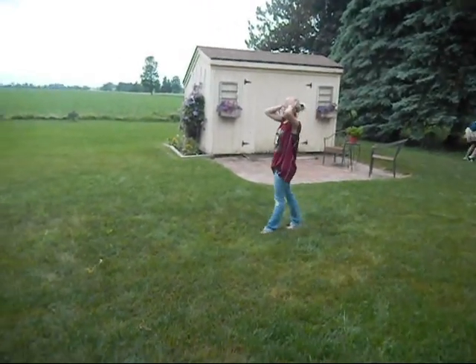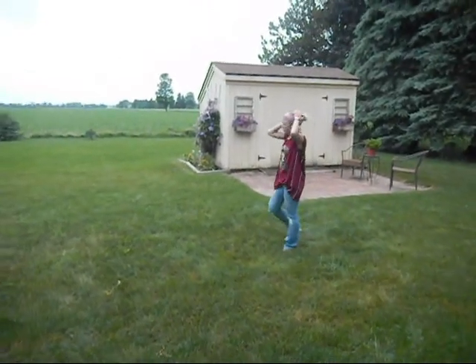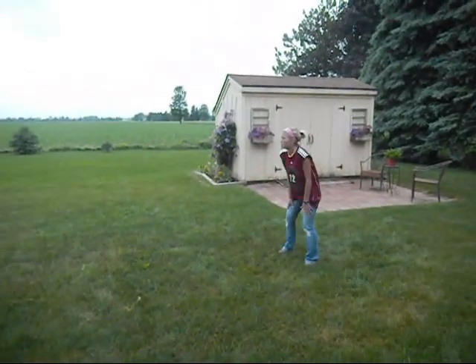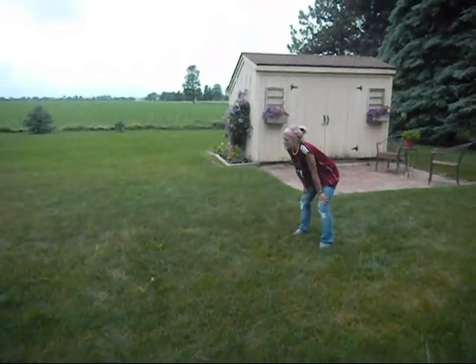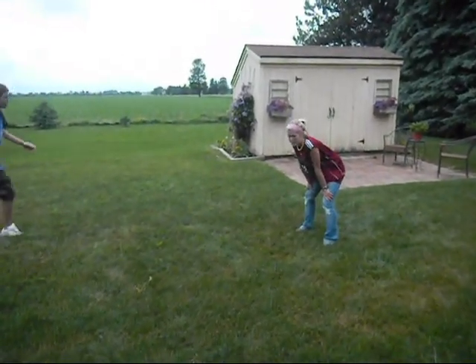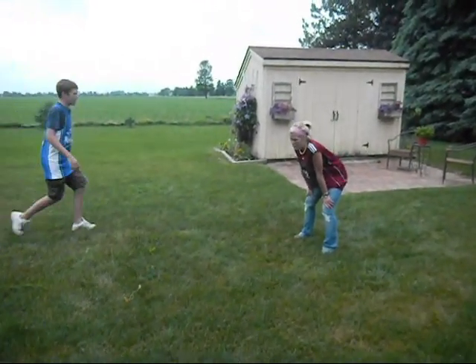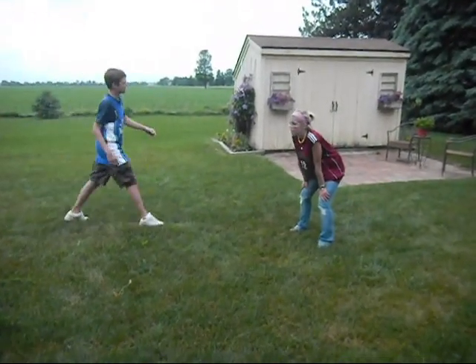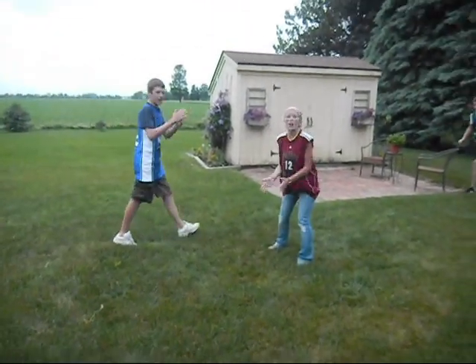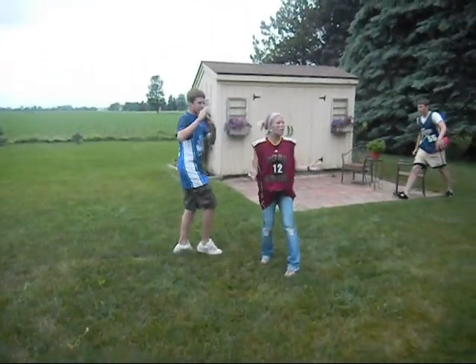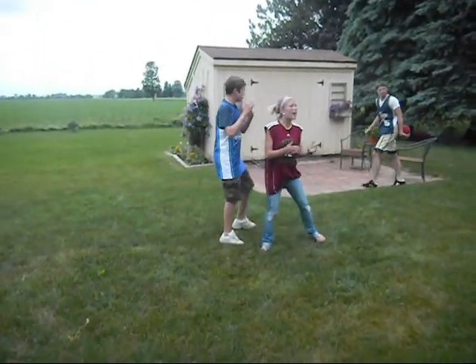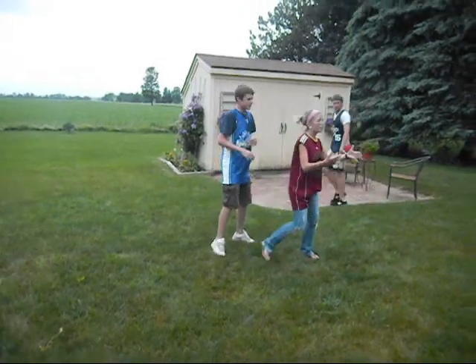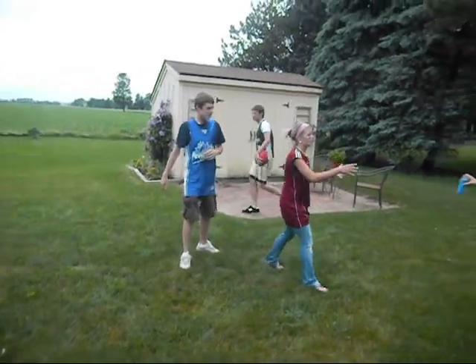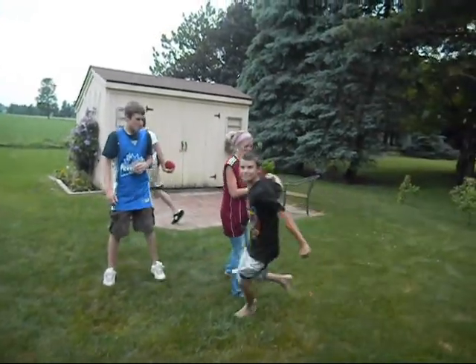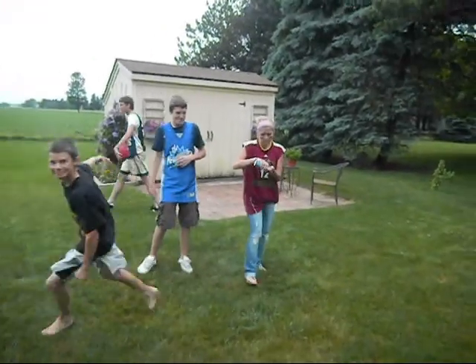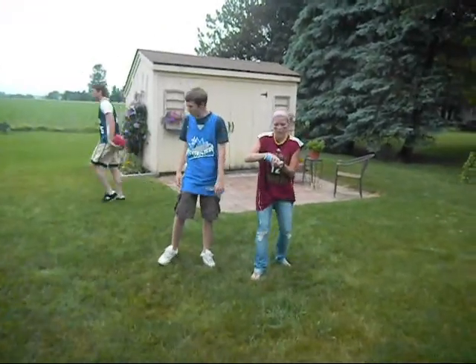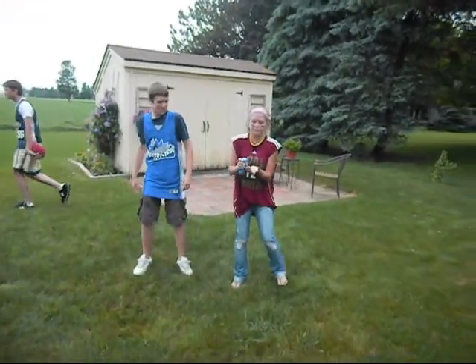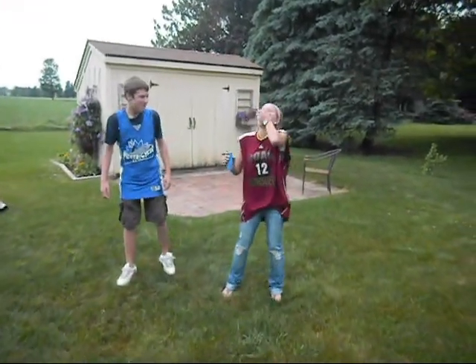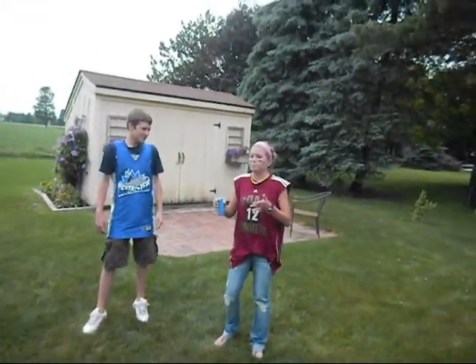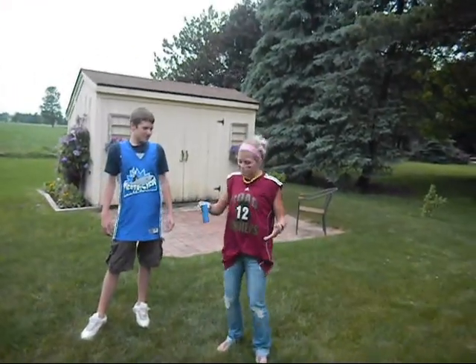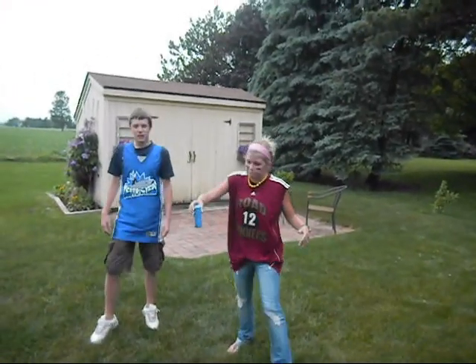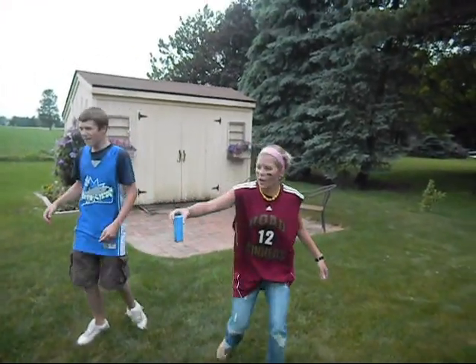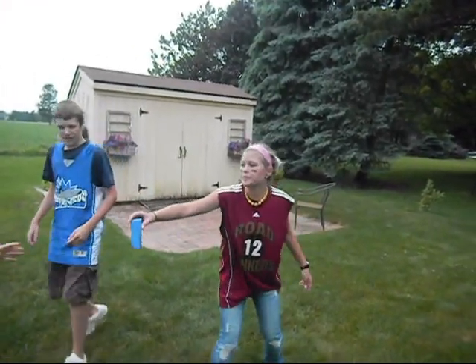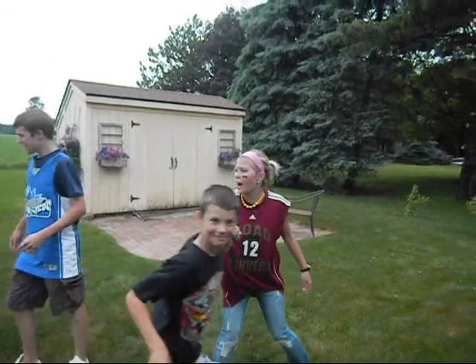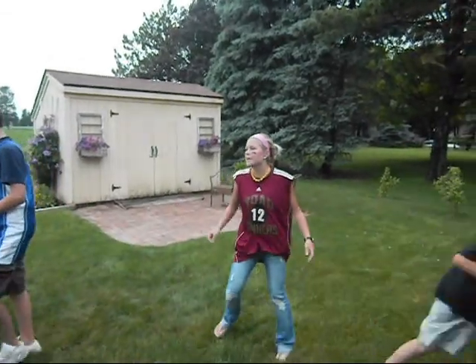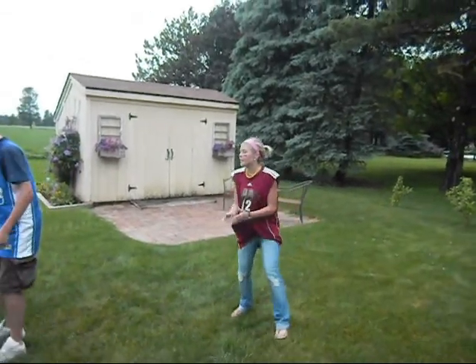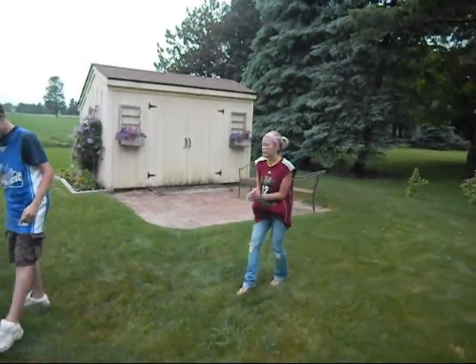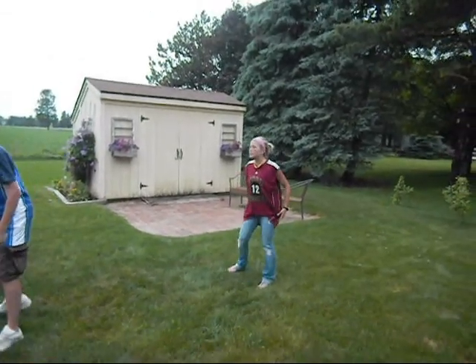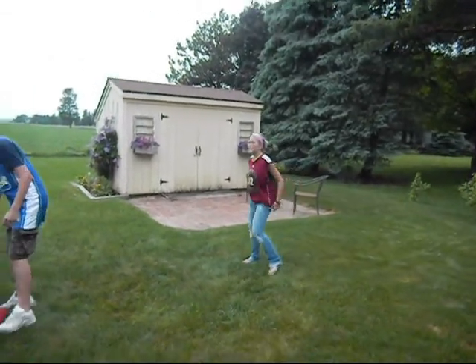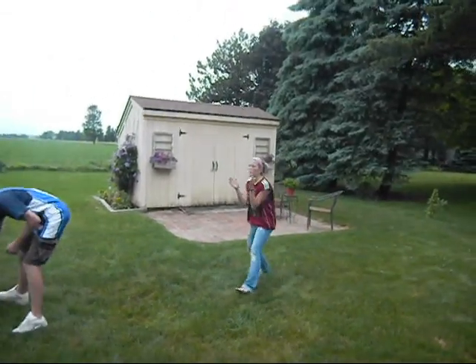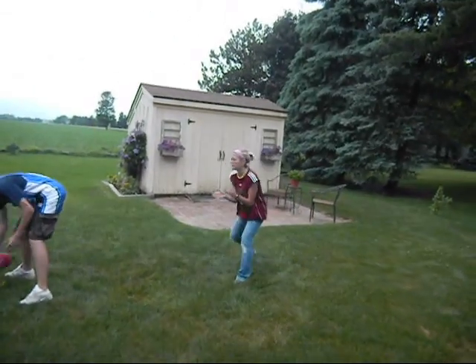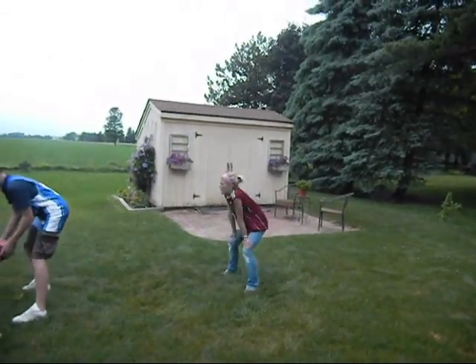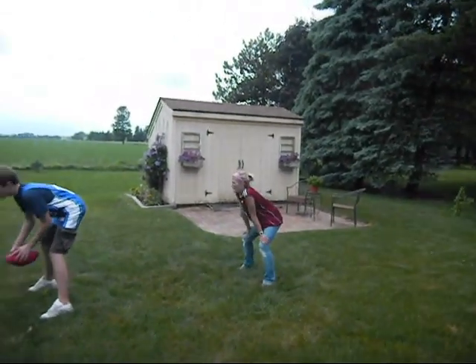Alright, Brennan, last play of the game, we need something. Alright, let's go. Come on, come on, come on. Clutch! Clutch! Alright, game time! Game time, let's do this! Let's play, here comes!